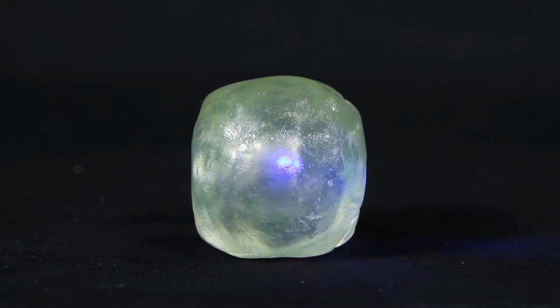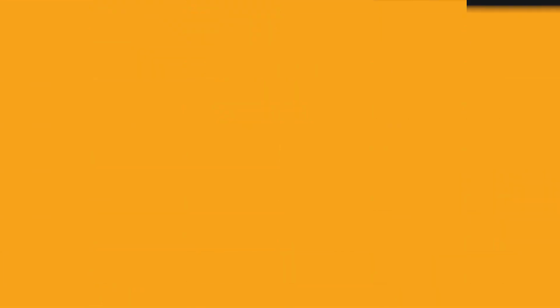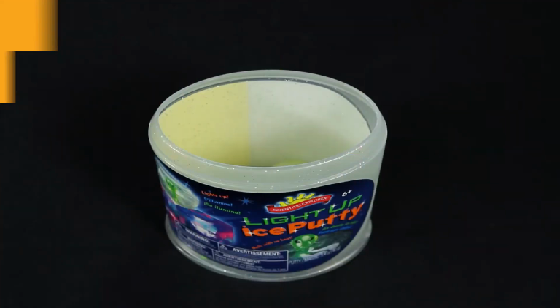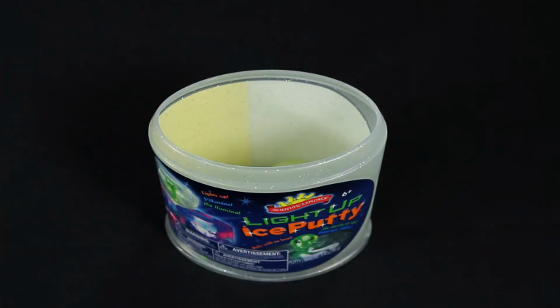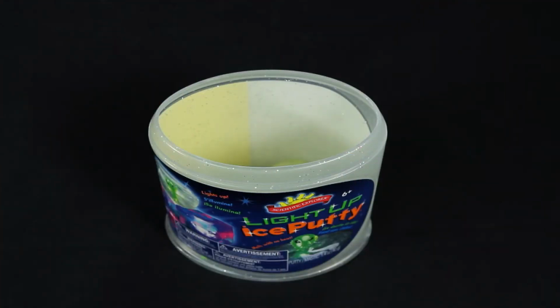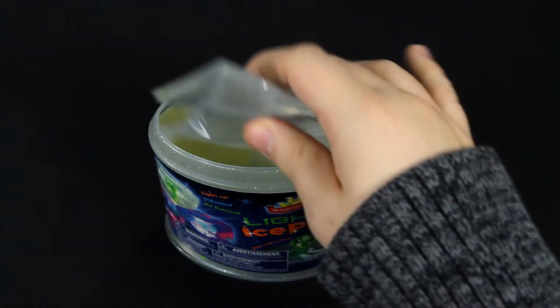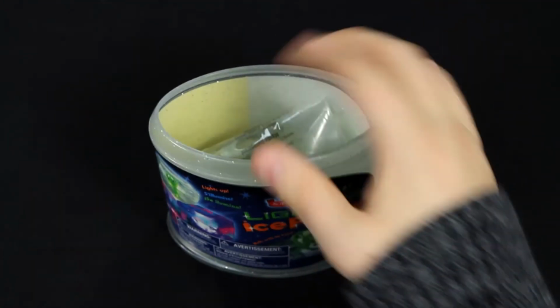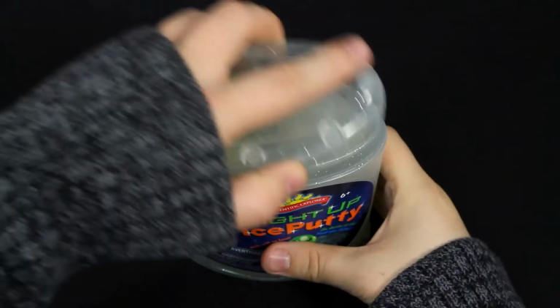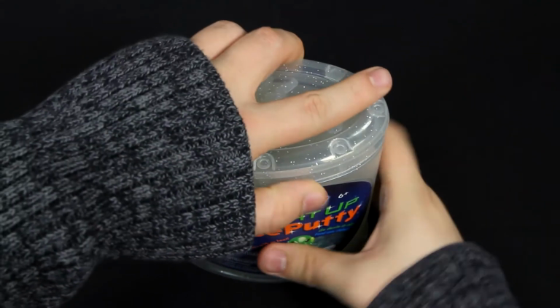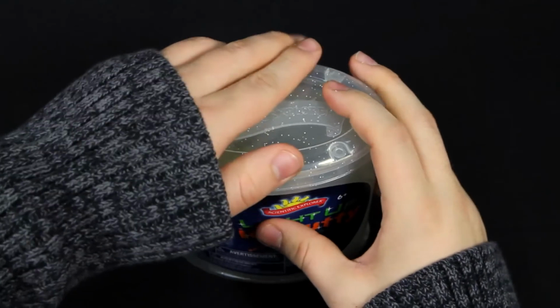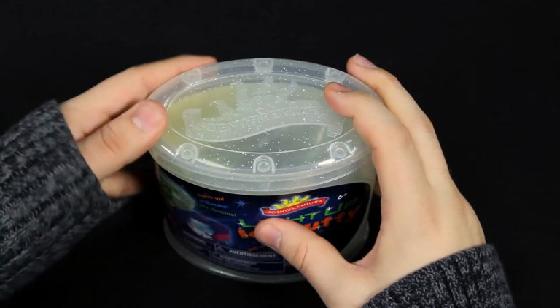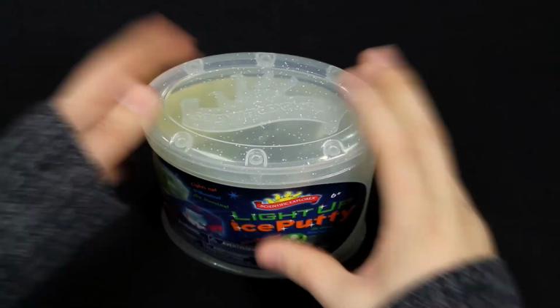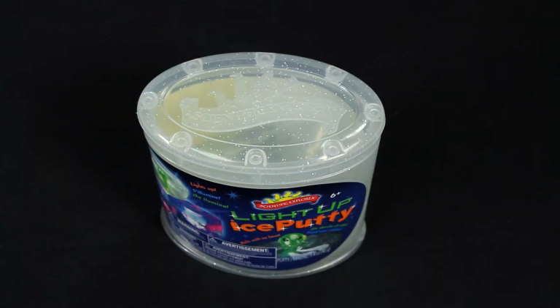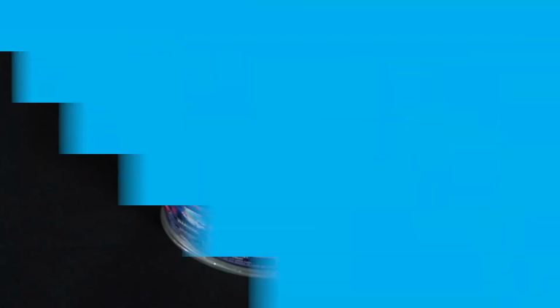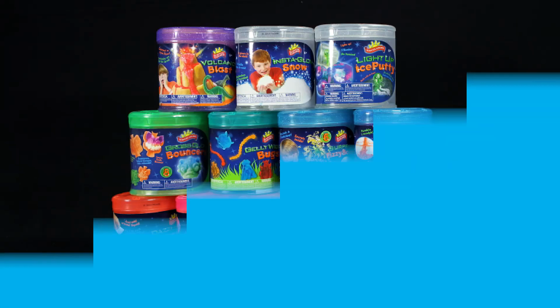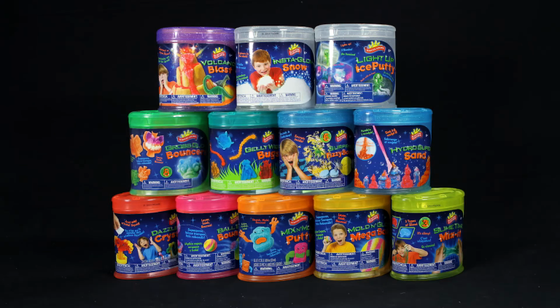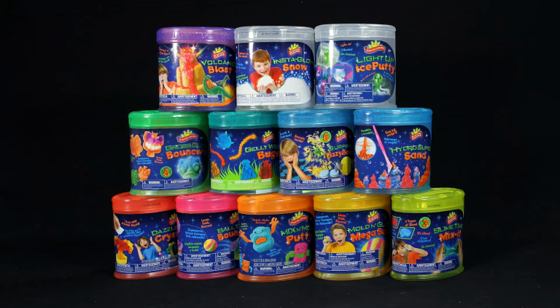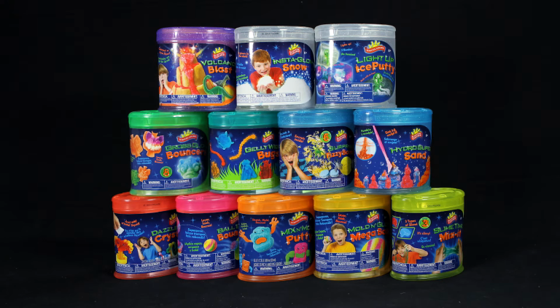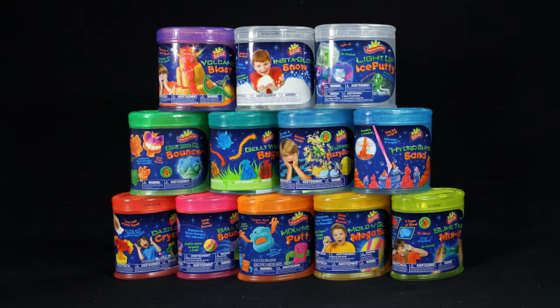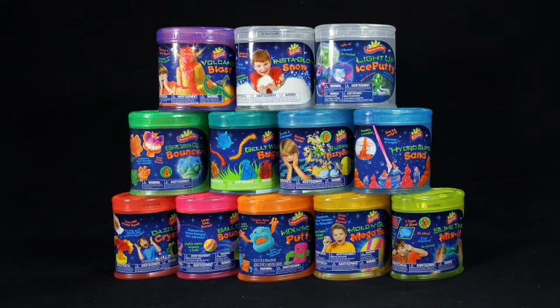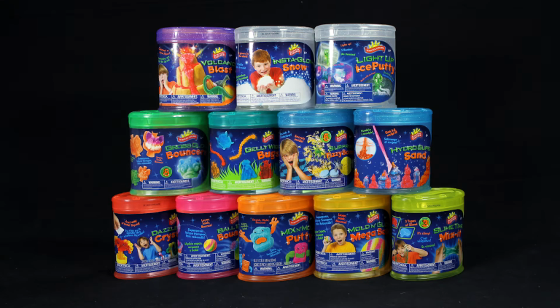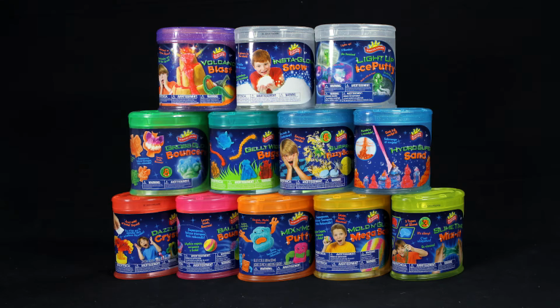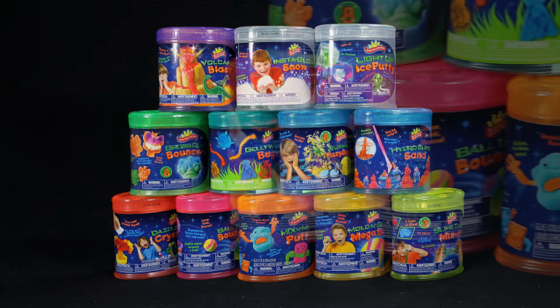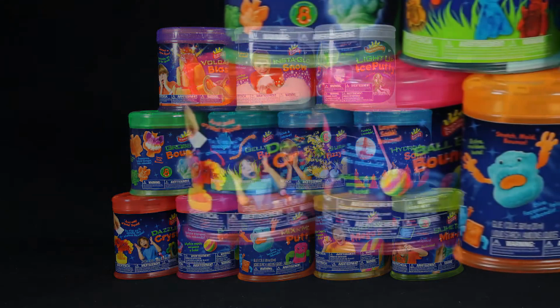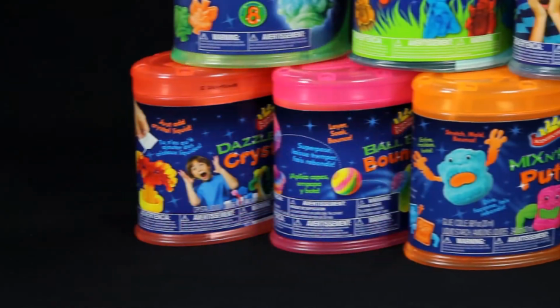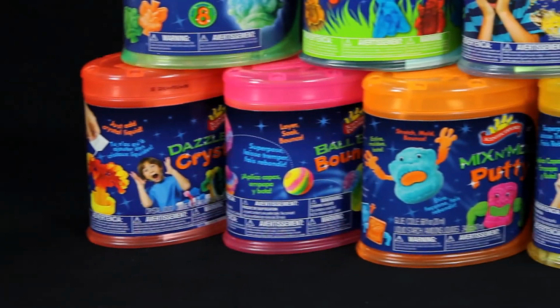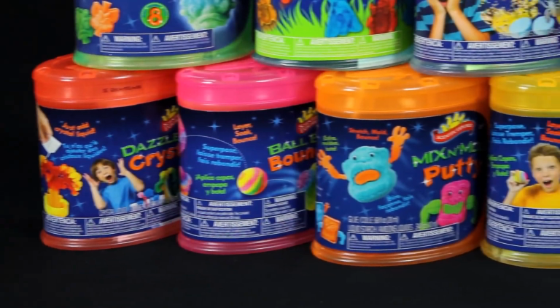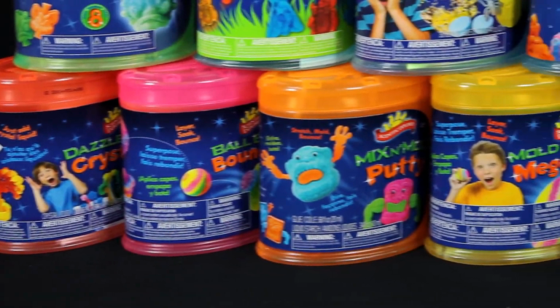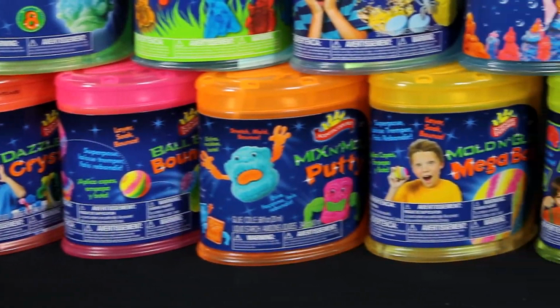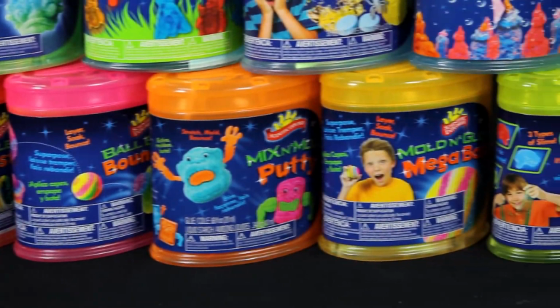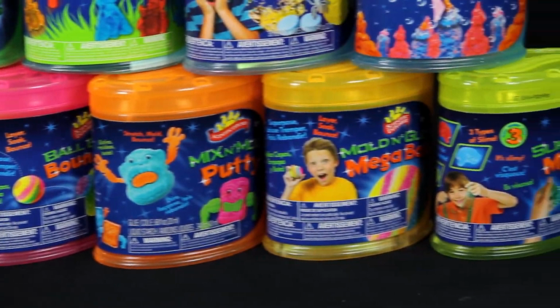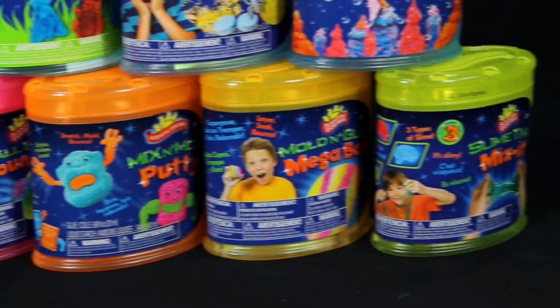And when you're done, everything fits back into the can container for easy cleanup and storage for future play. Light Up Ice Putty is part of Scientific Explorer's can kits, allowing young scientists to grow and learn with easy, safe, and fun activities.